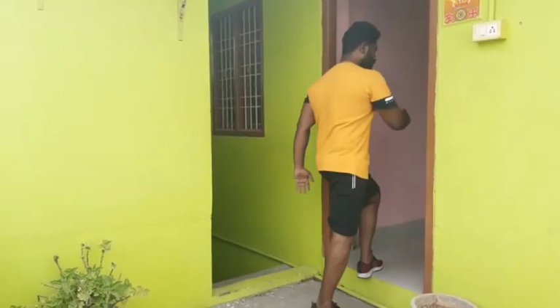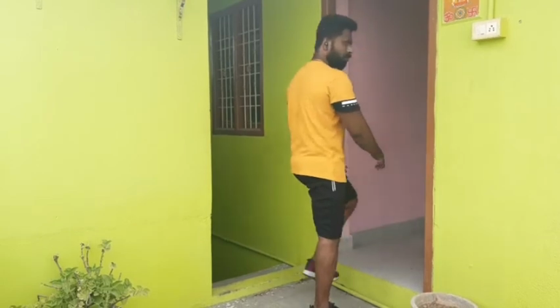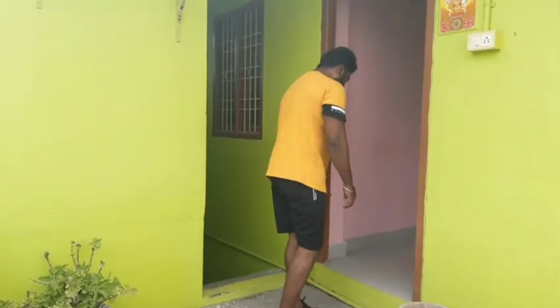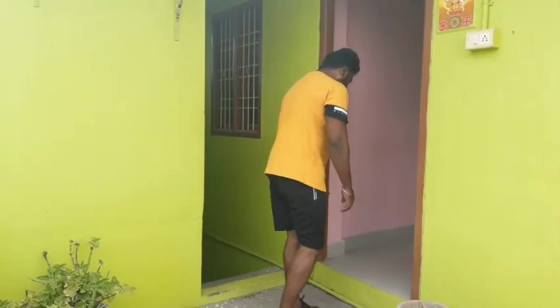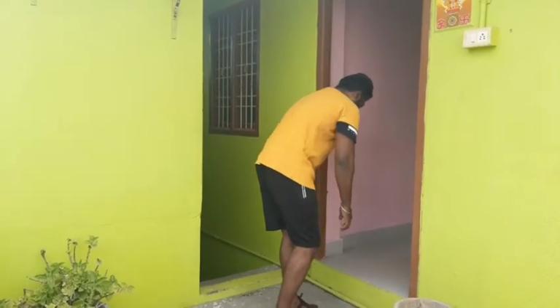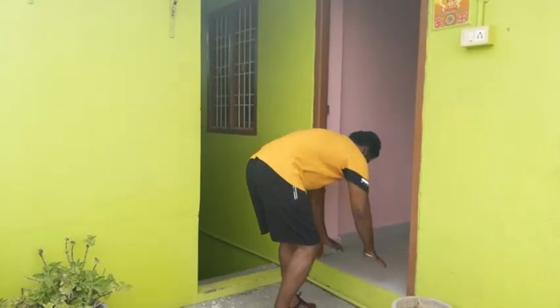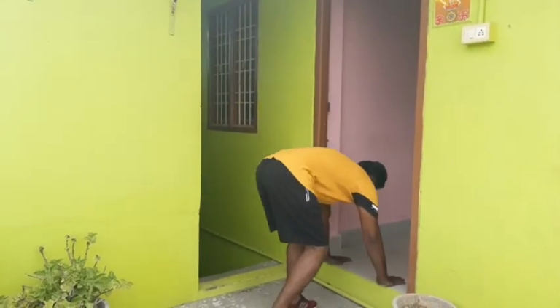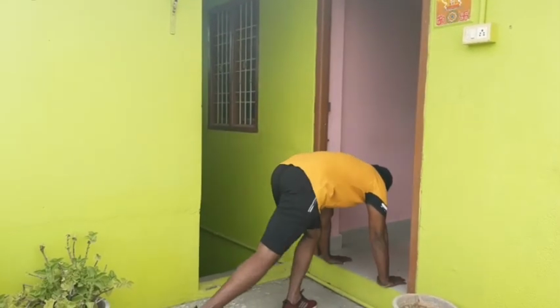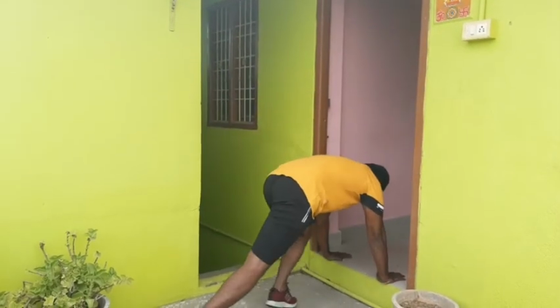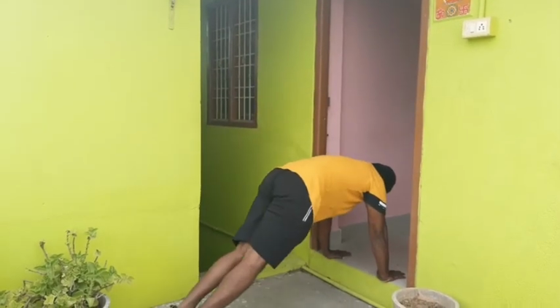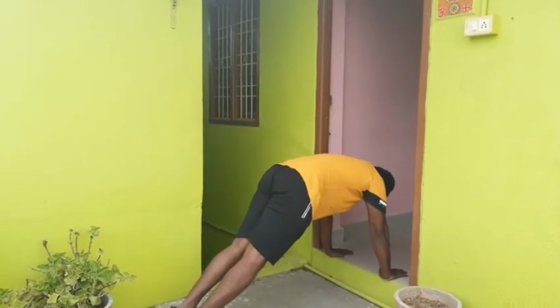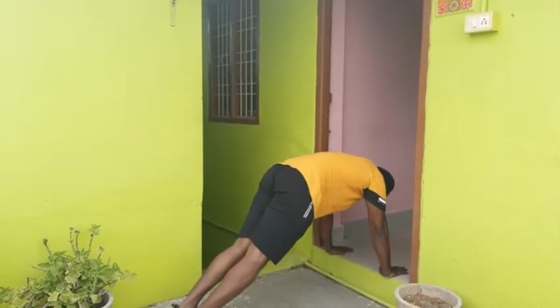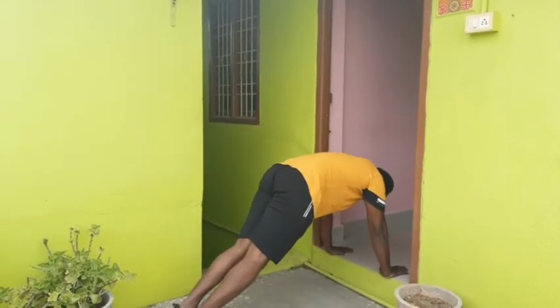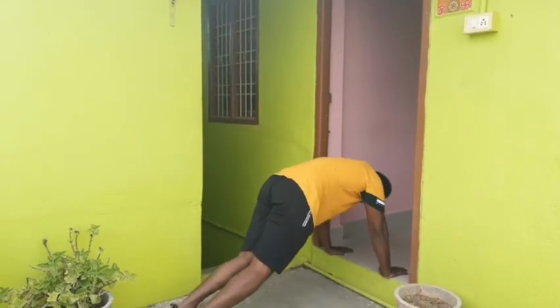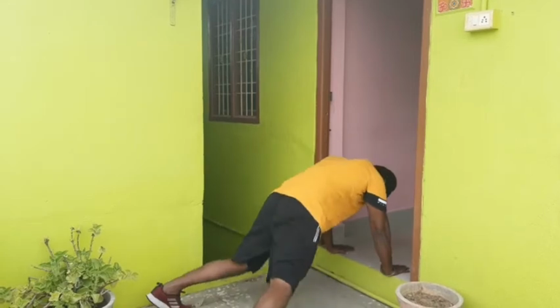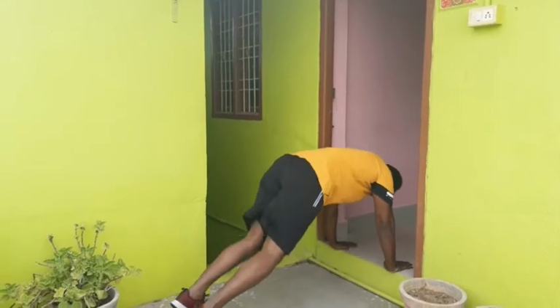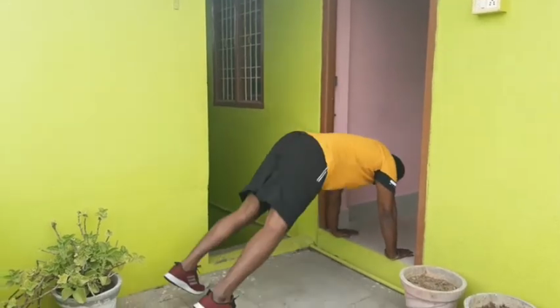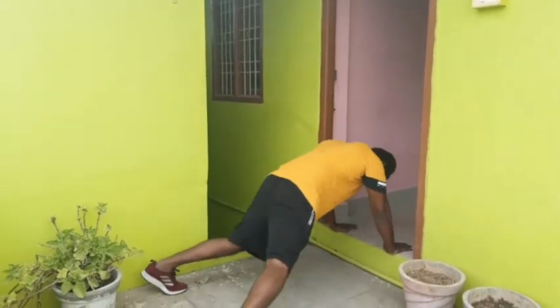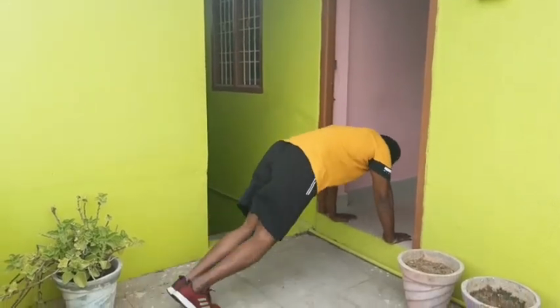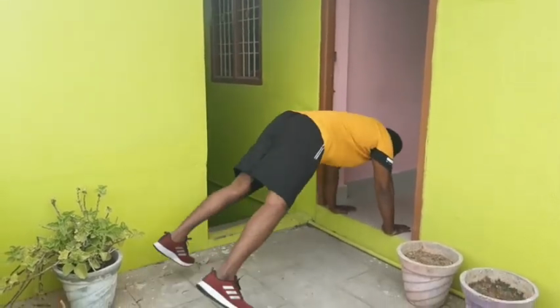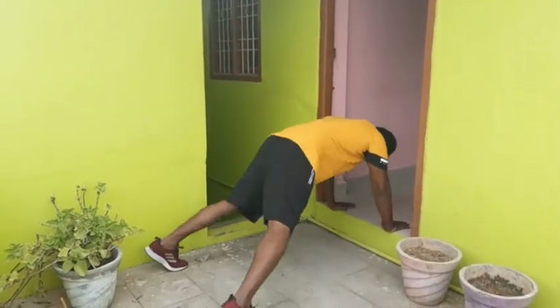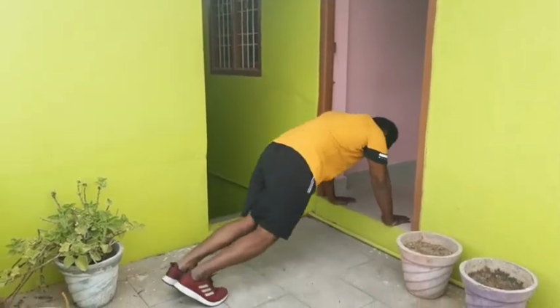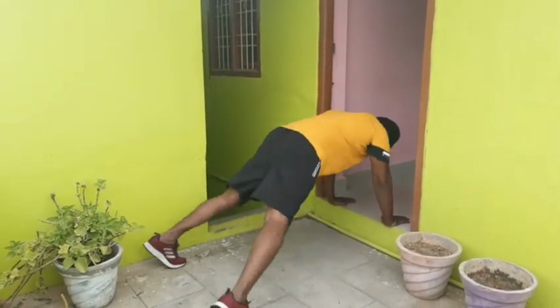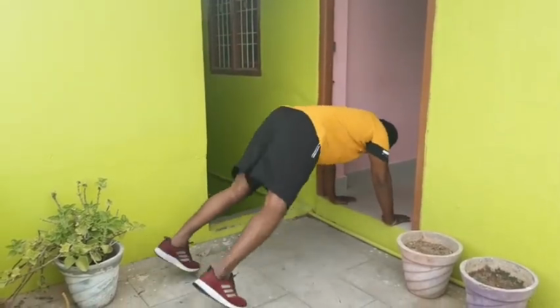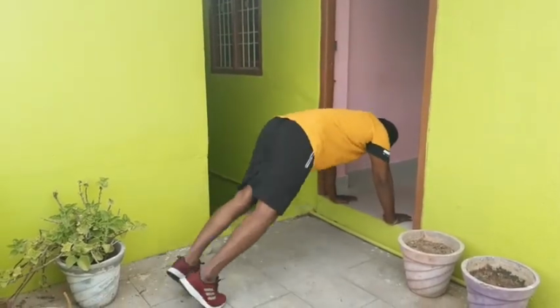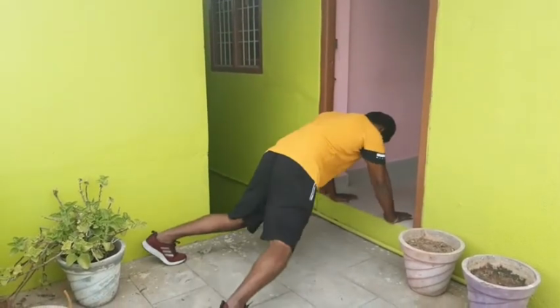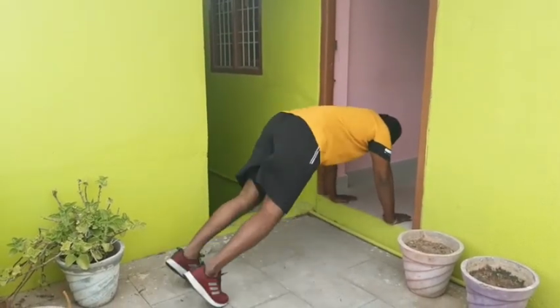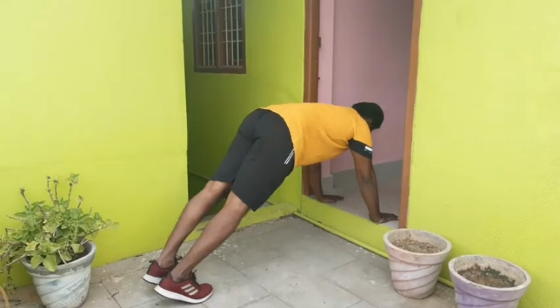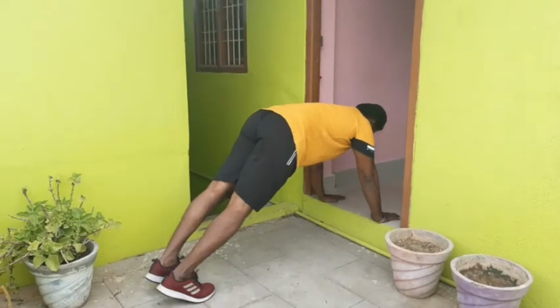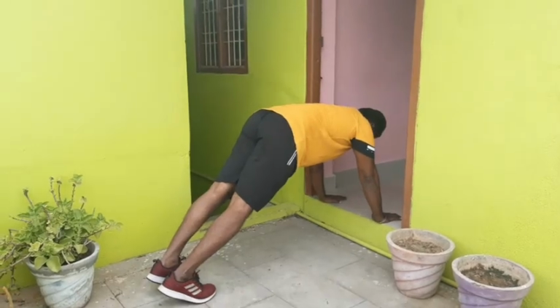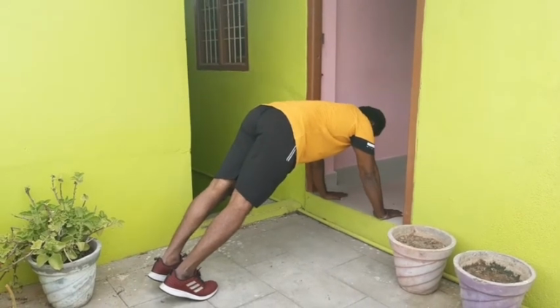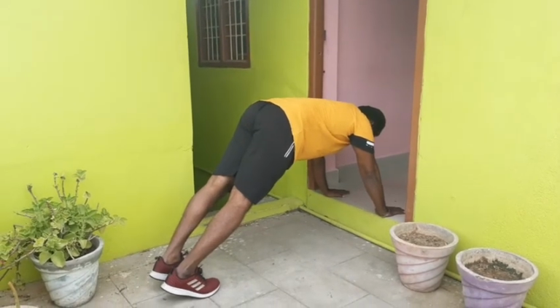Next exercise: step up high knees. Steps are left, the leg is left. 1, 2, 3, 4, 5. Next exercise: leg back kick.